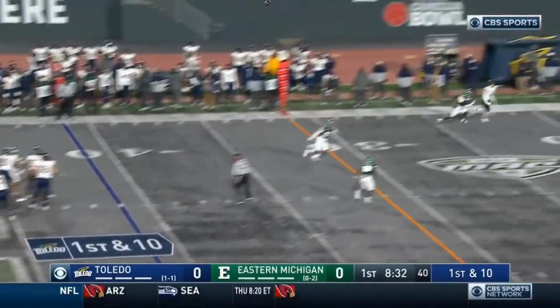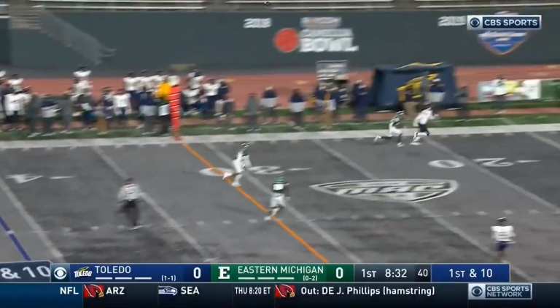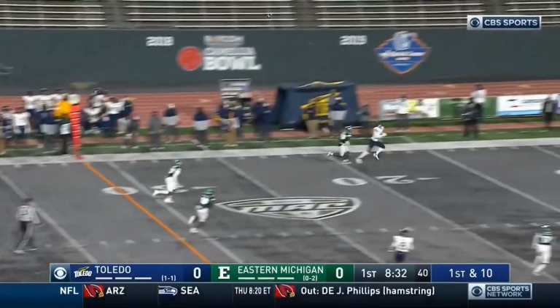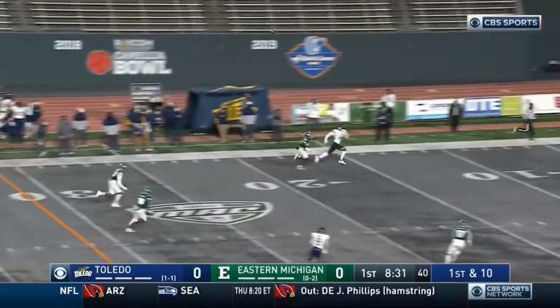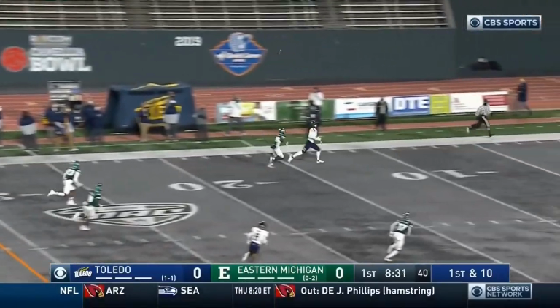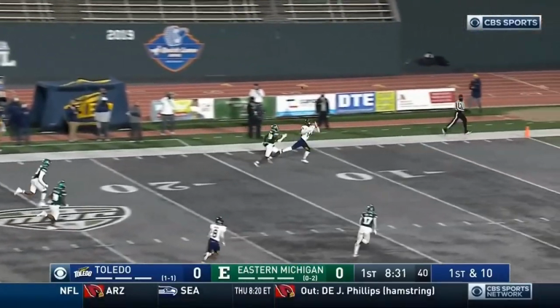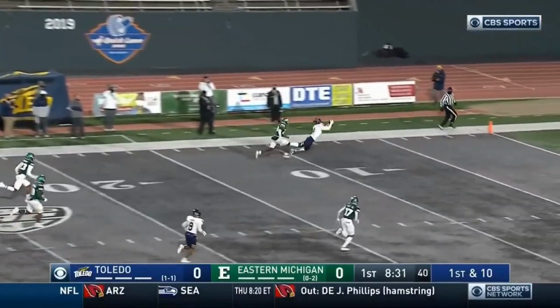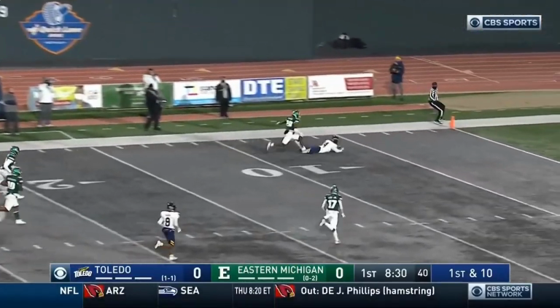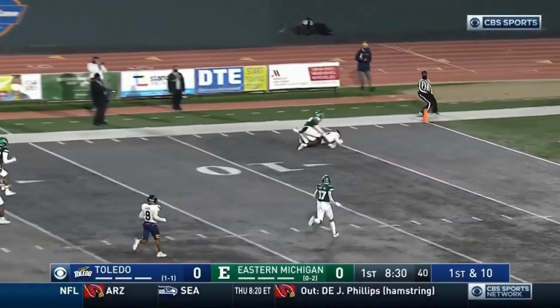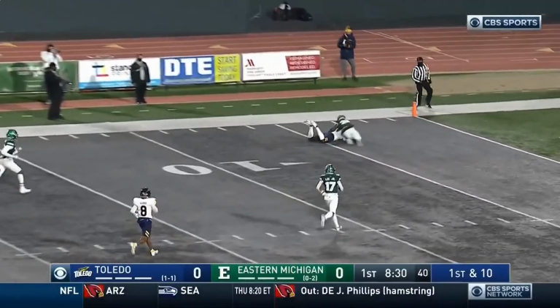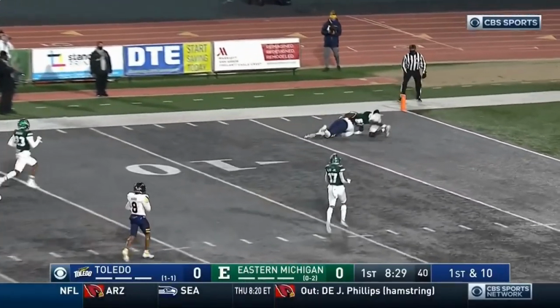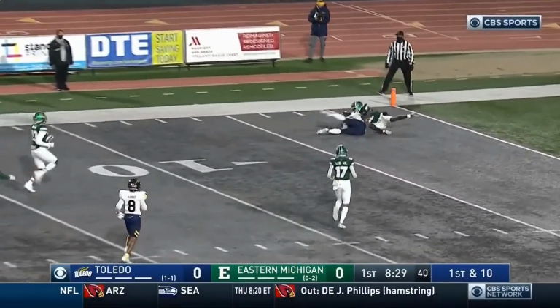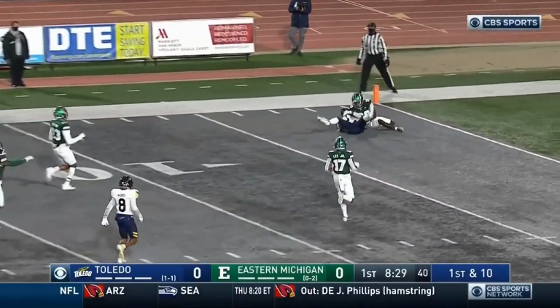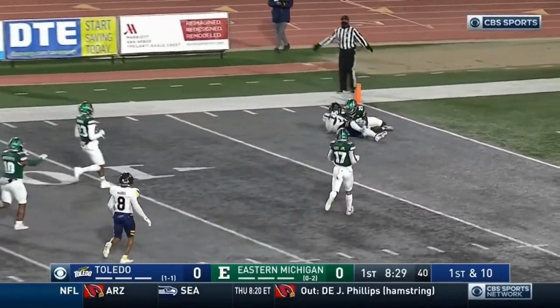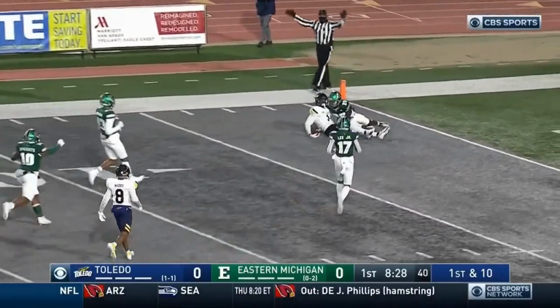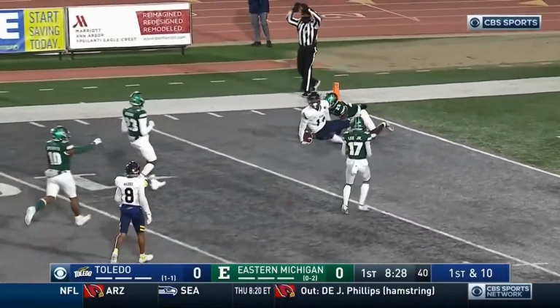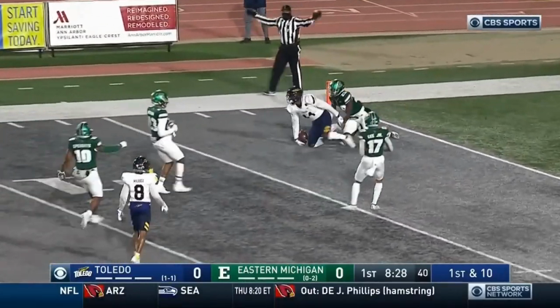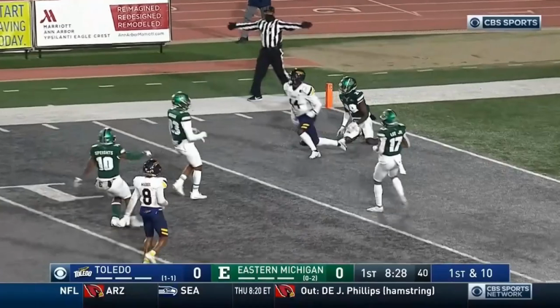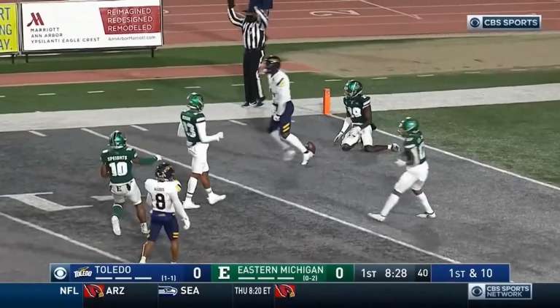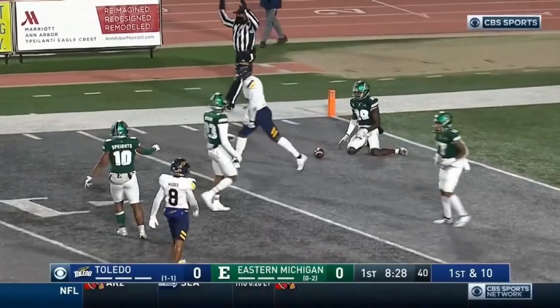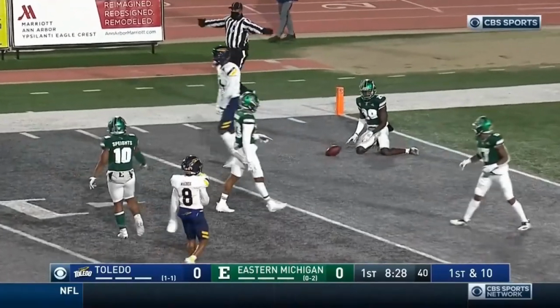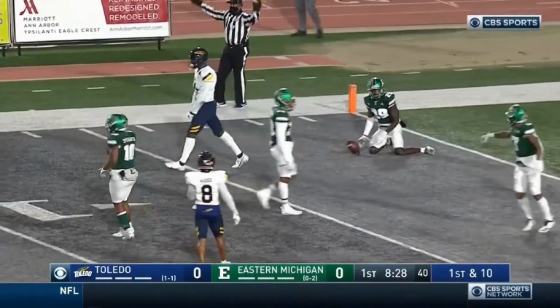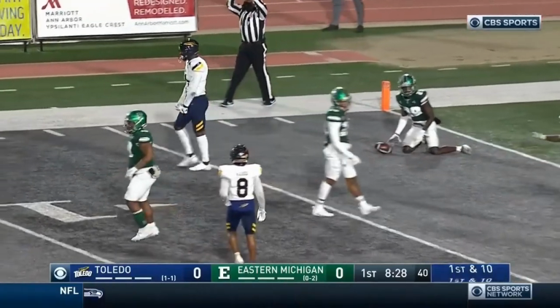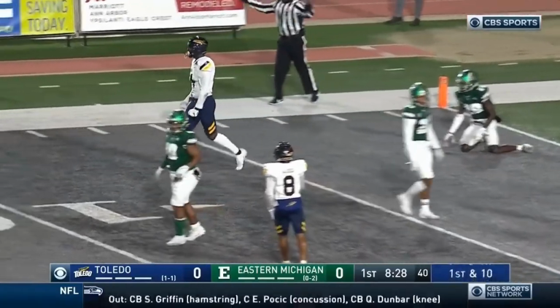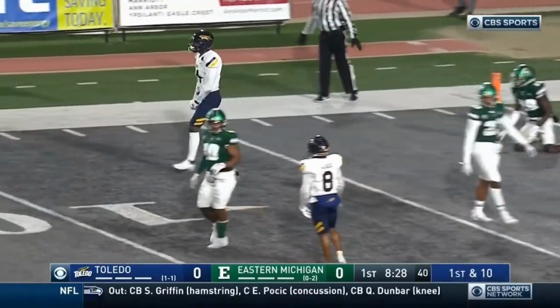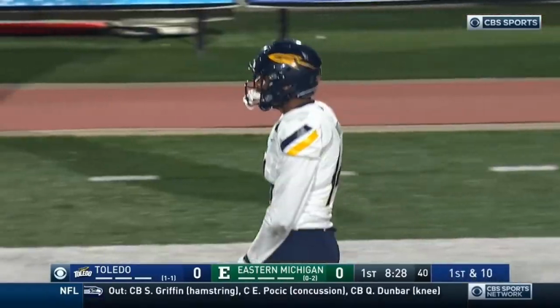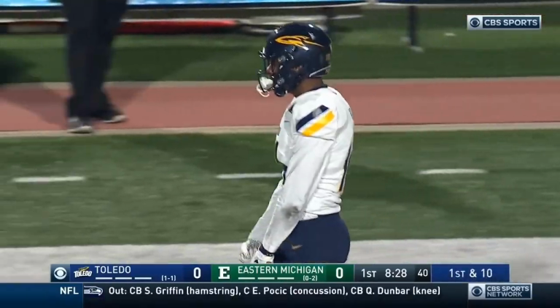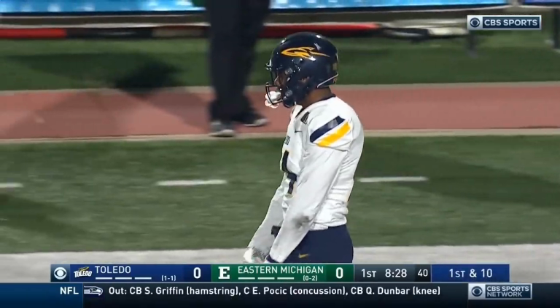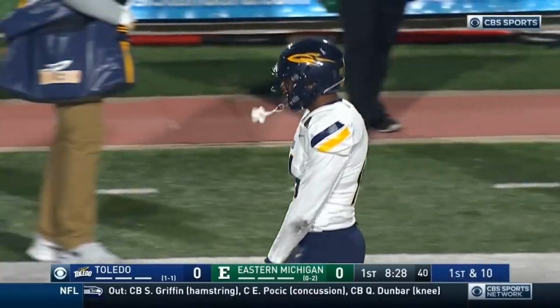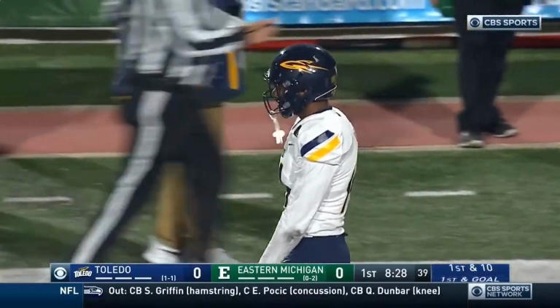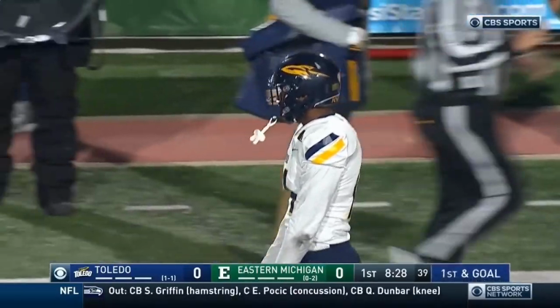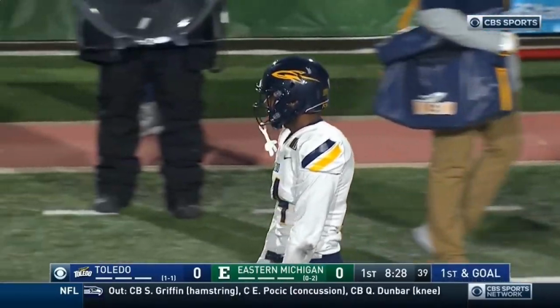Peters has his man — diving catch. Did he hold it? He did. Terrific play by Denzel McKinley-Lewis.